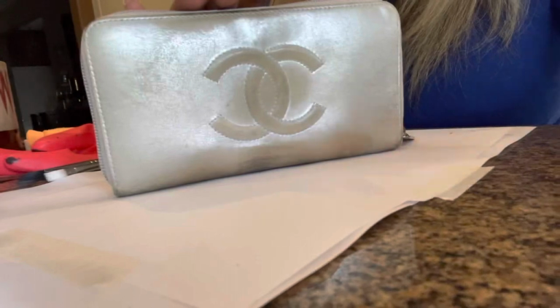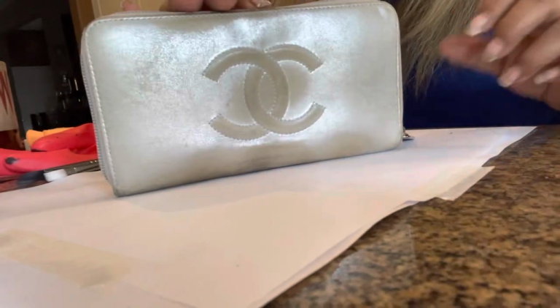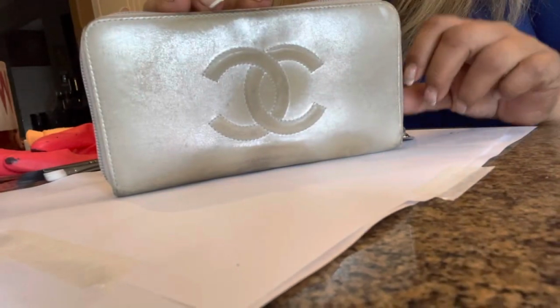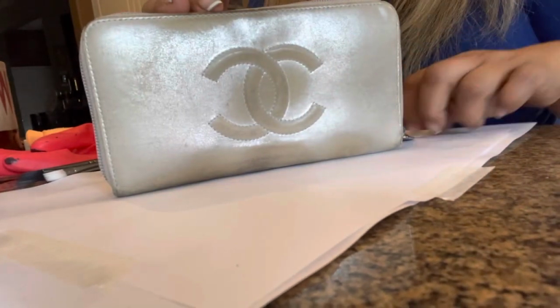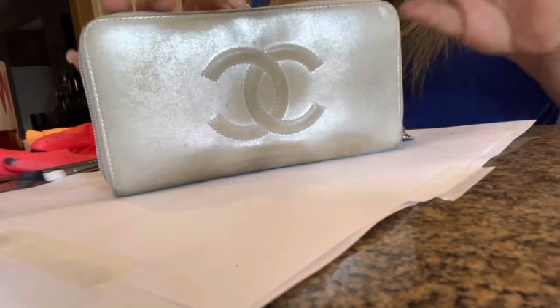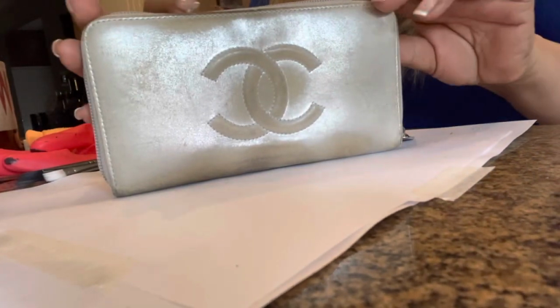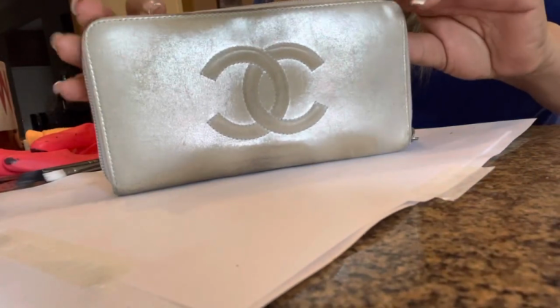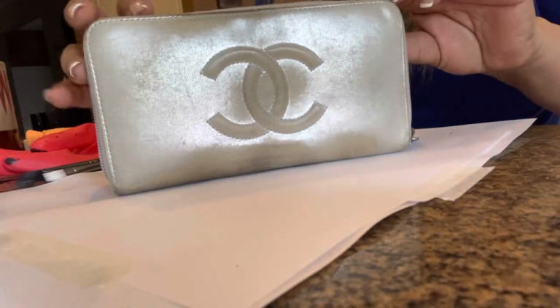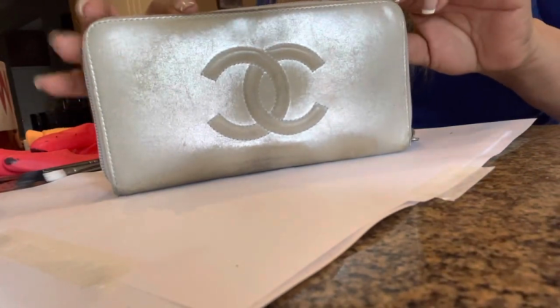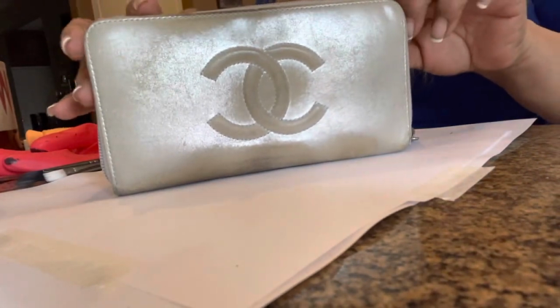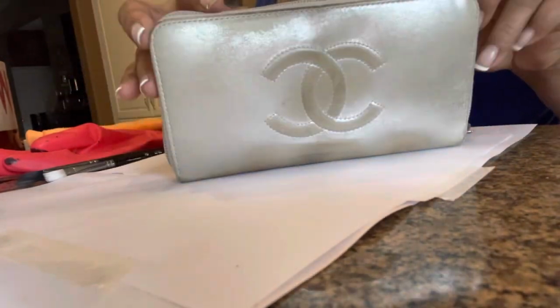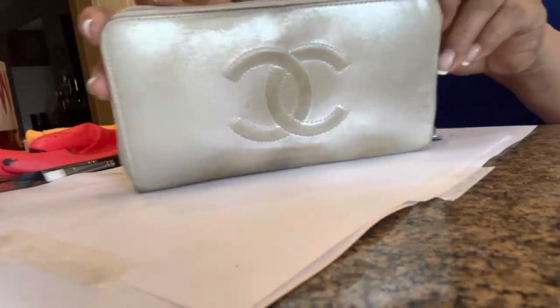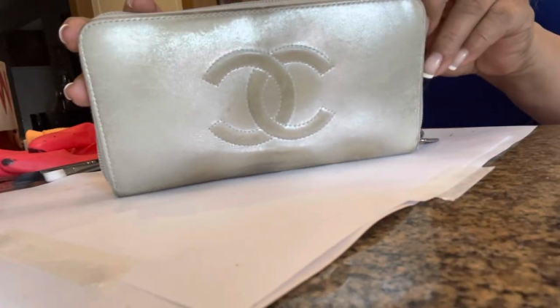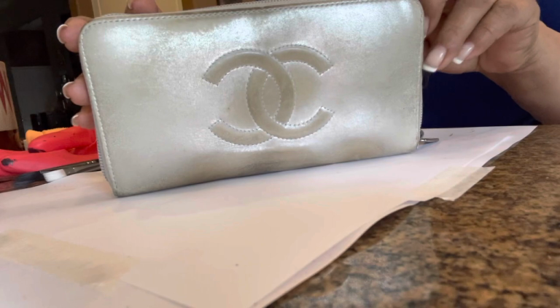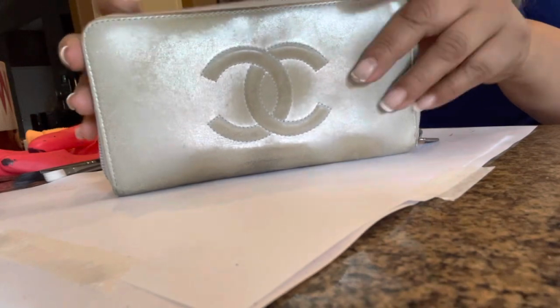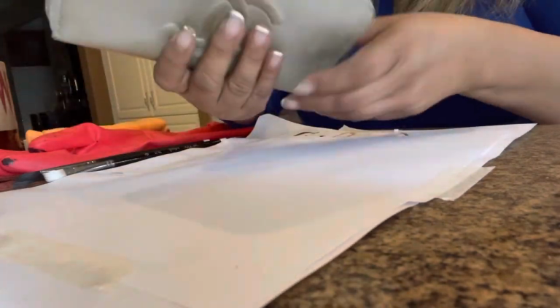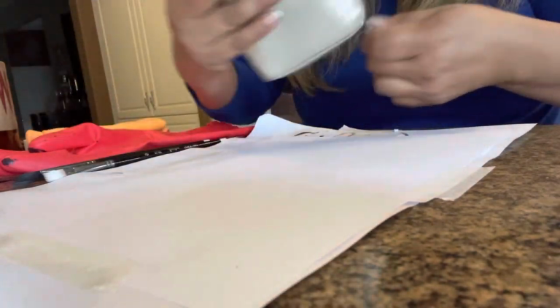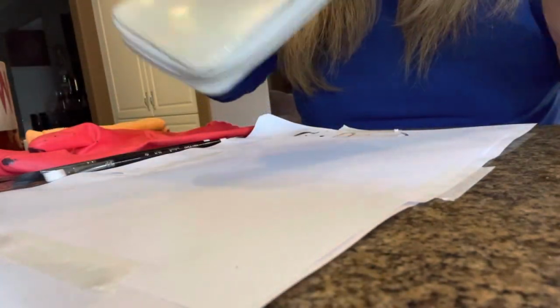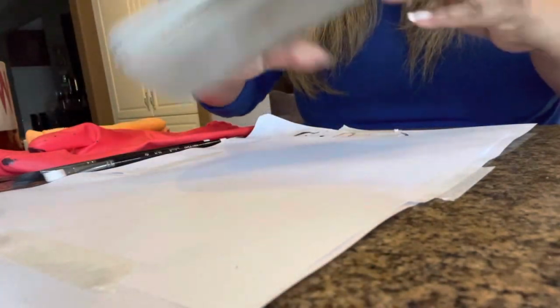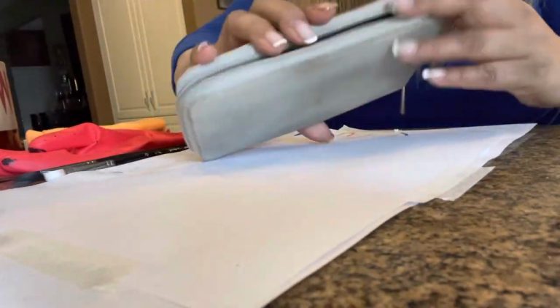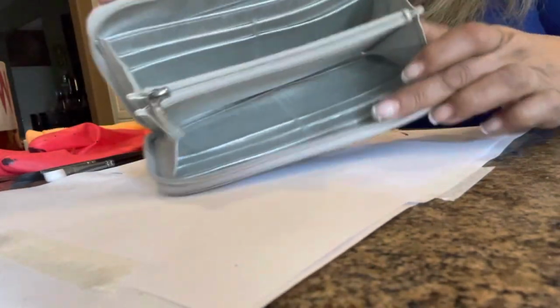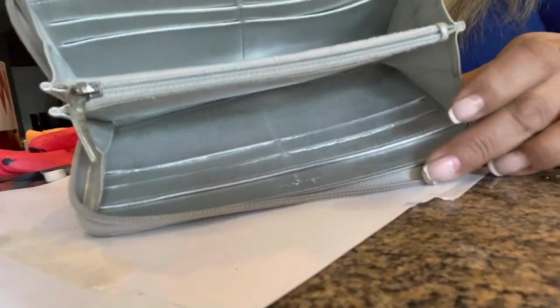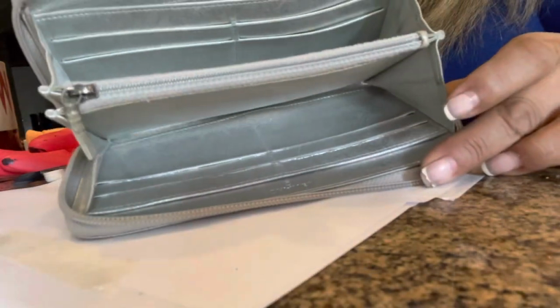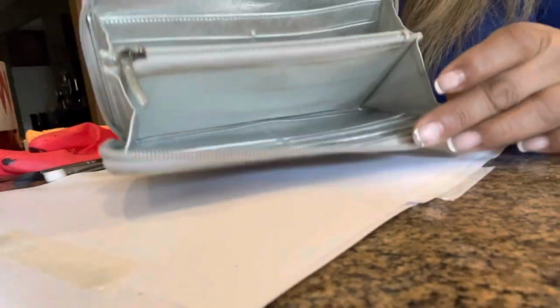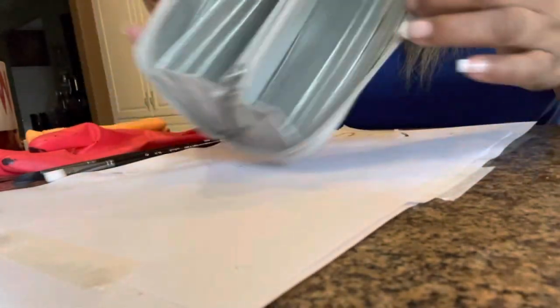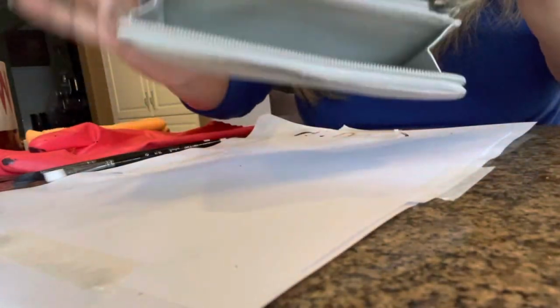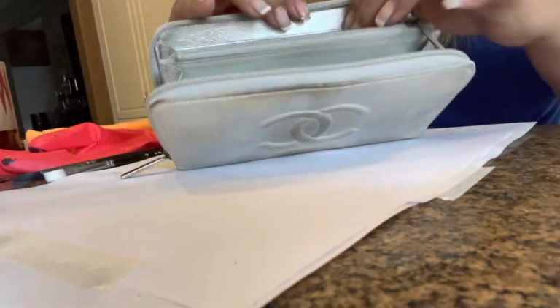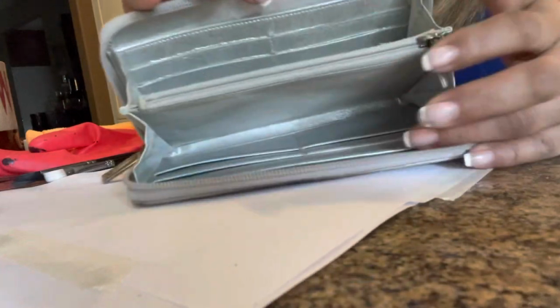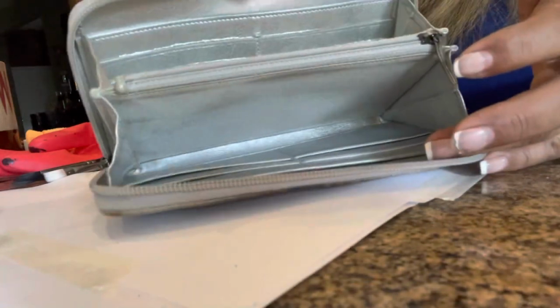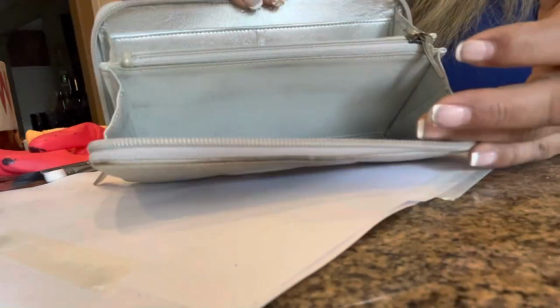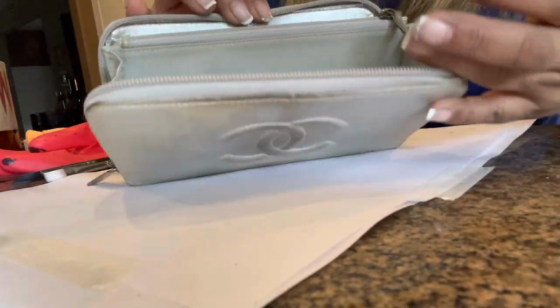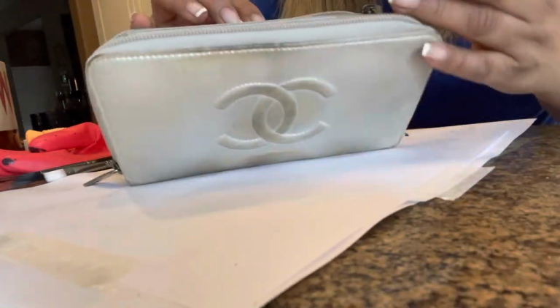Hi, welcome back to my channel. I'm Gia and I'm Lux4Less, and today's video is the transformation of the Chanel zip around wallet.